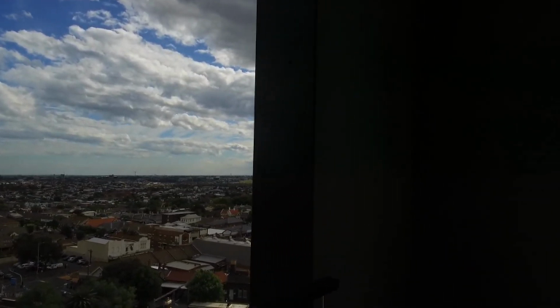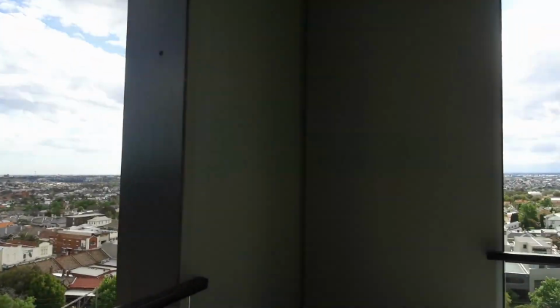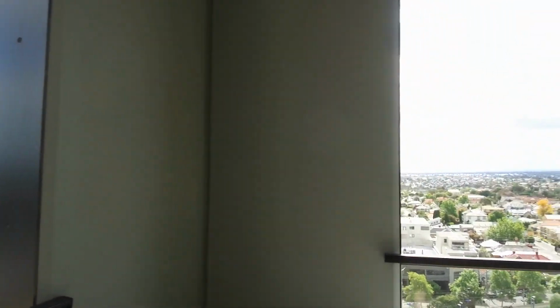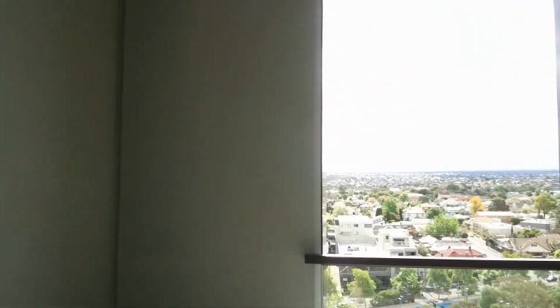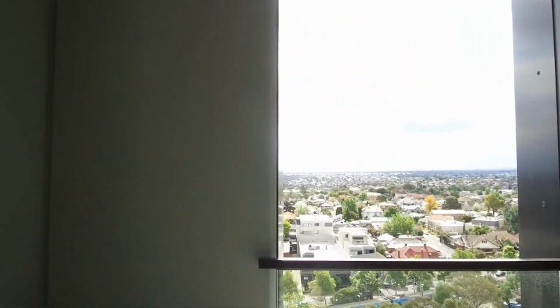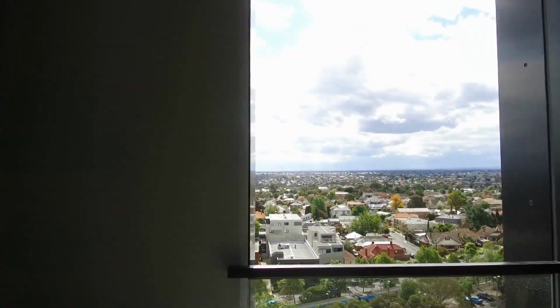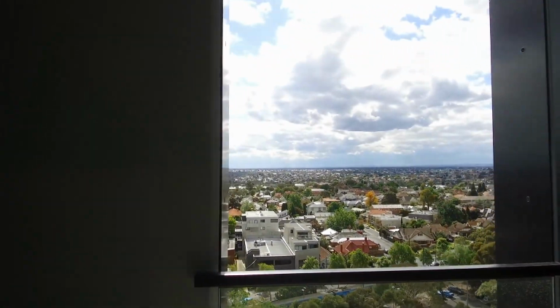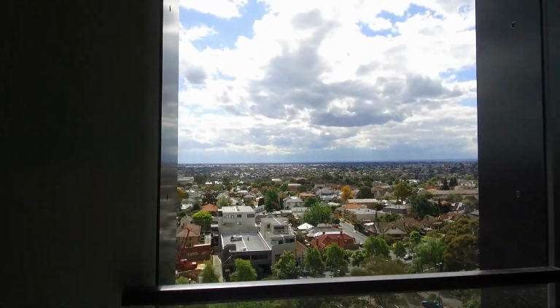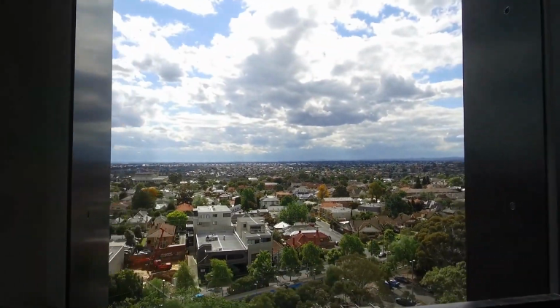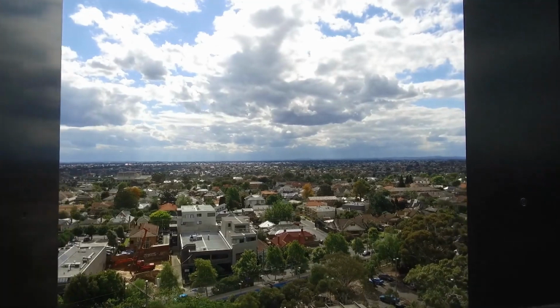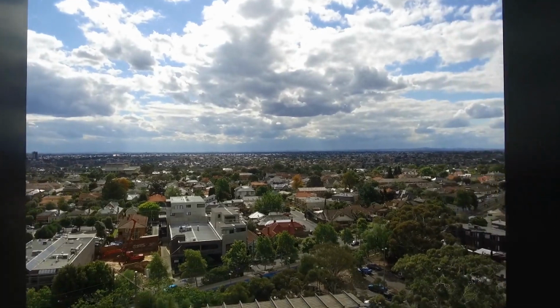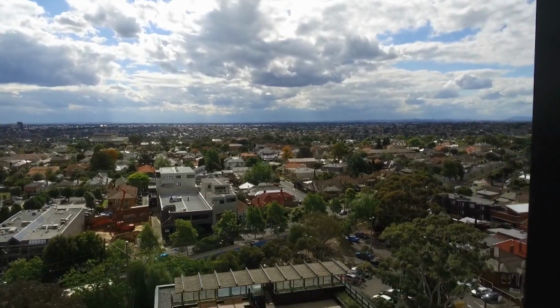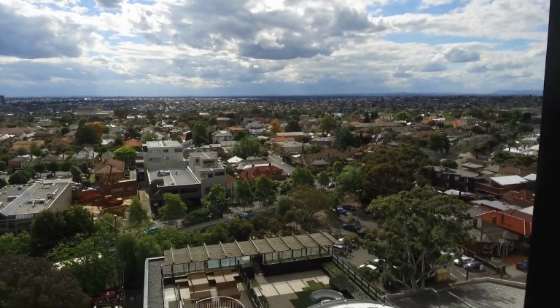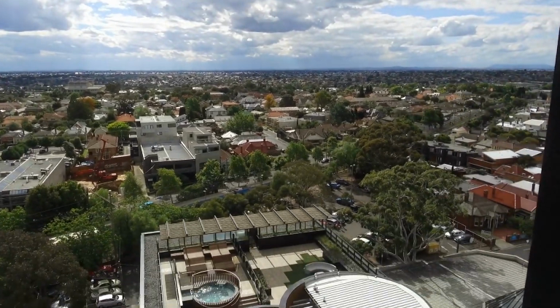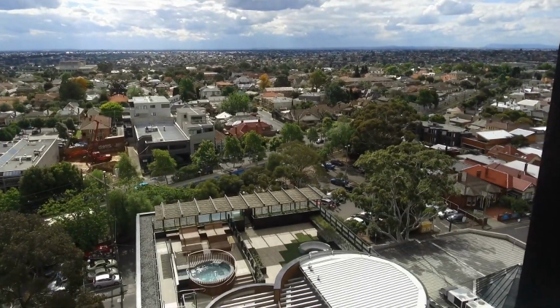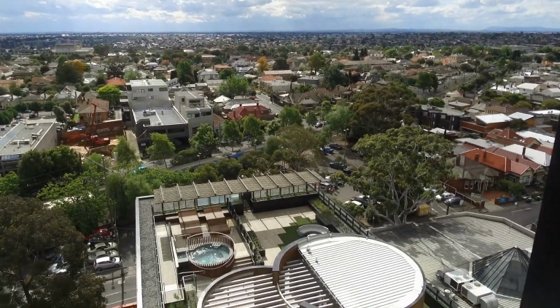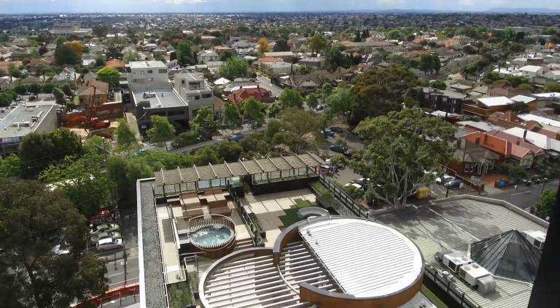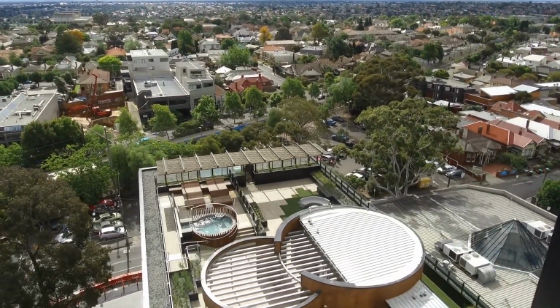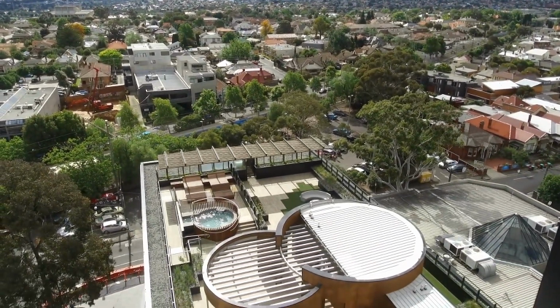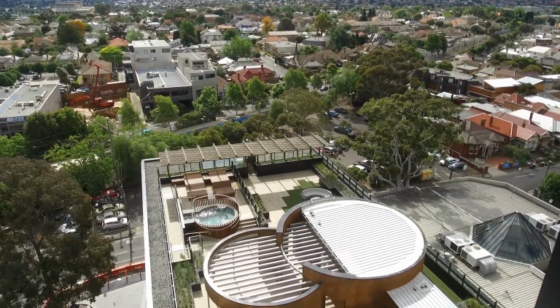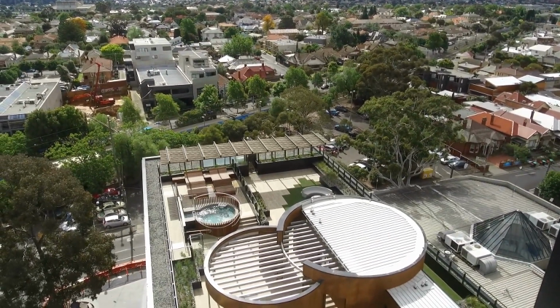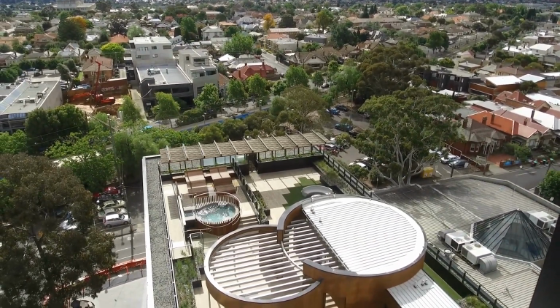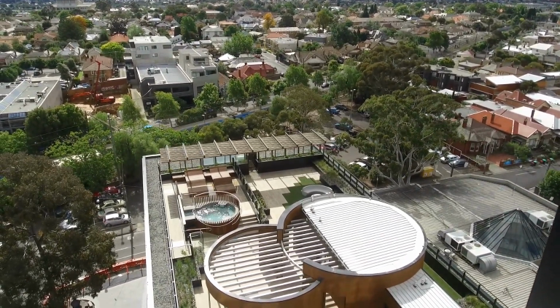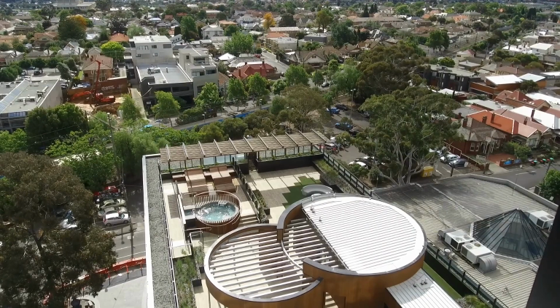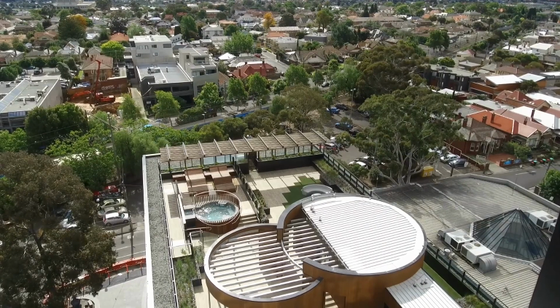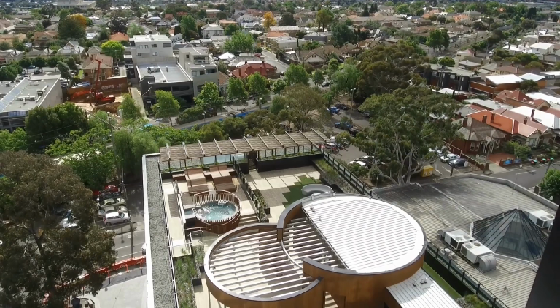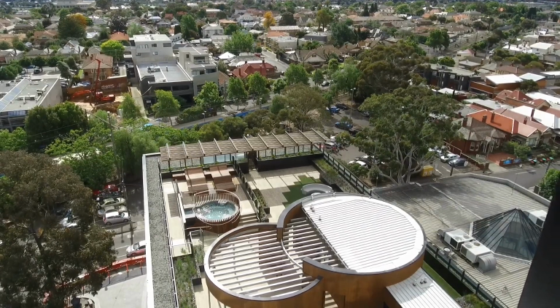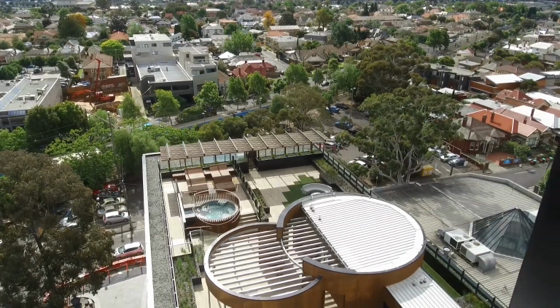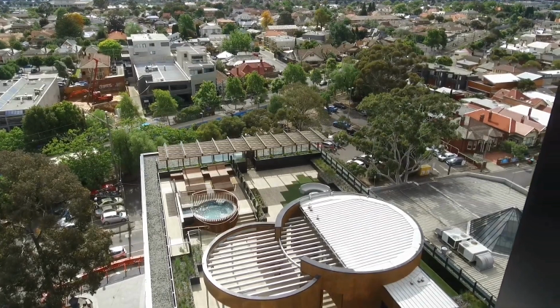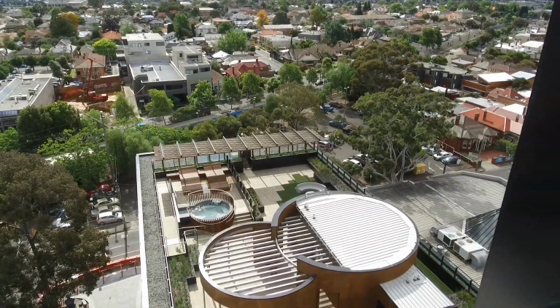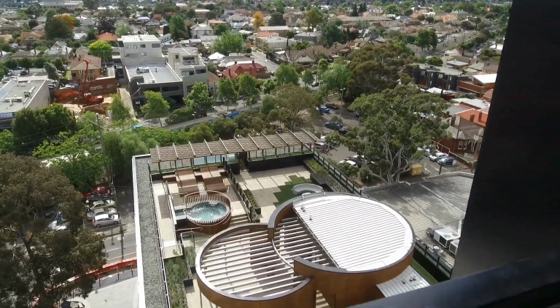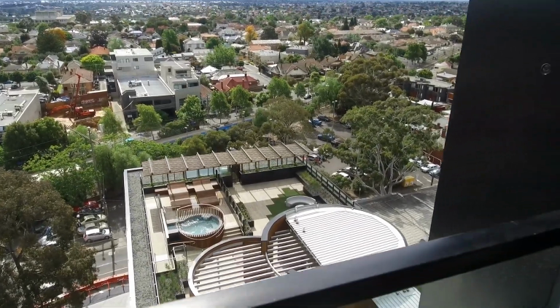We'll also have a look at the other side. As you can see, on level six of this building, residents enjoy access to a spa and outdoor area which includes a barbecue.